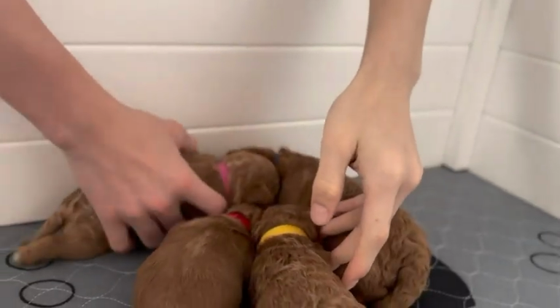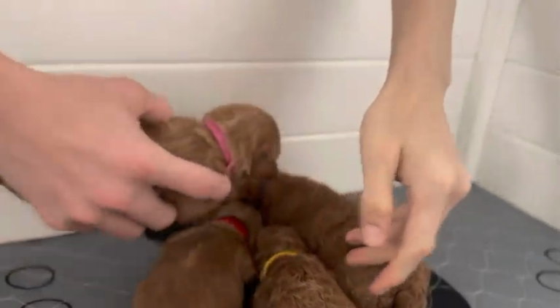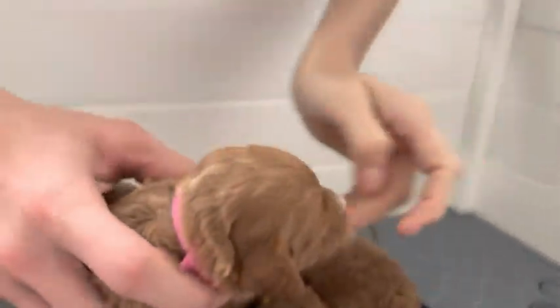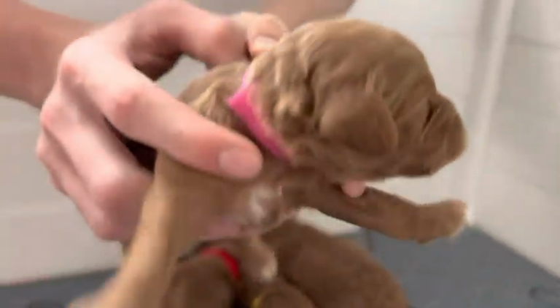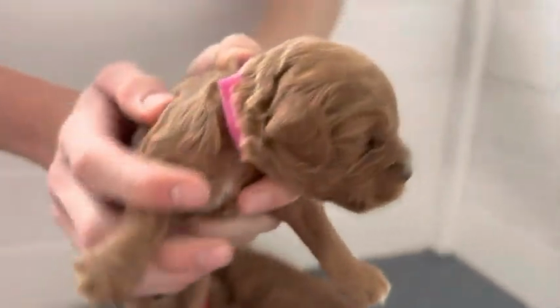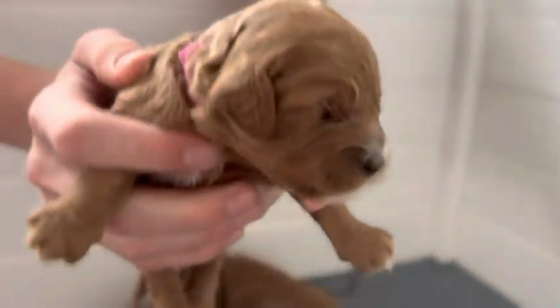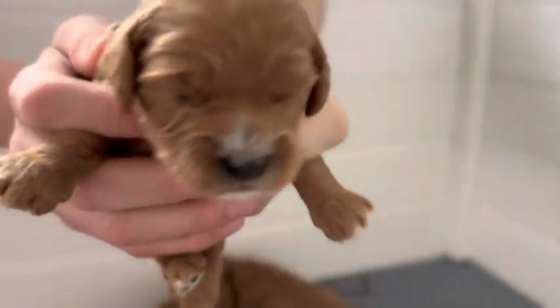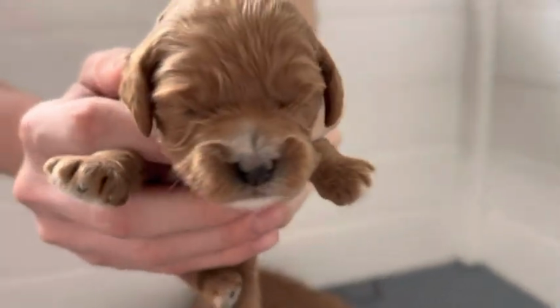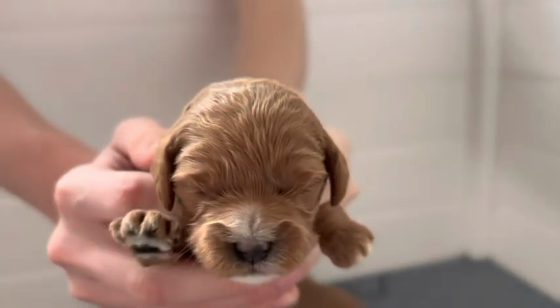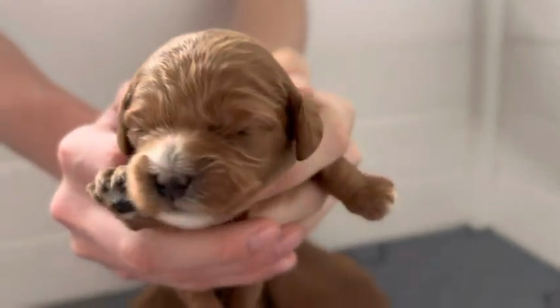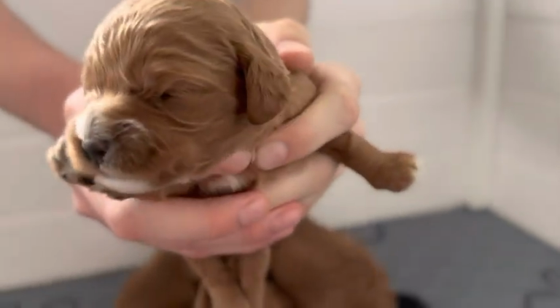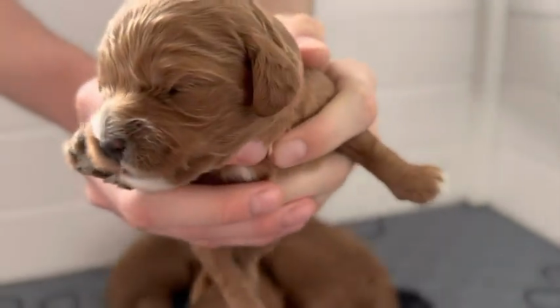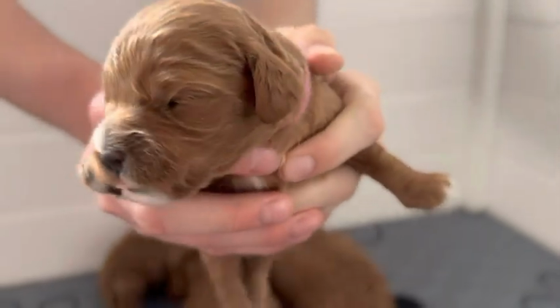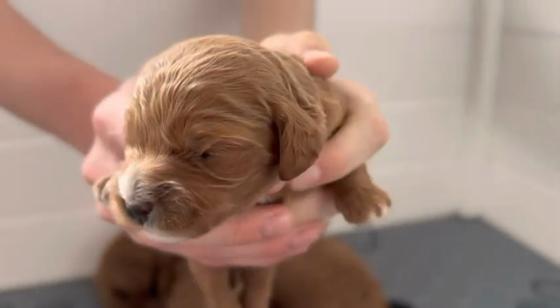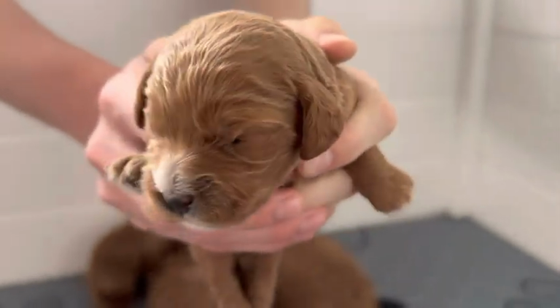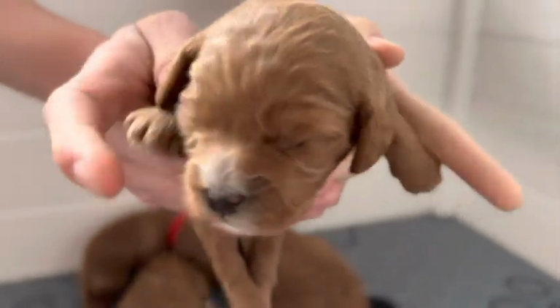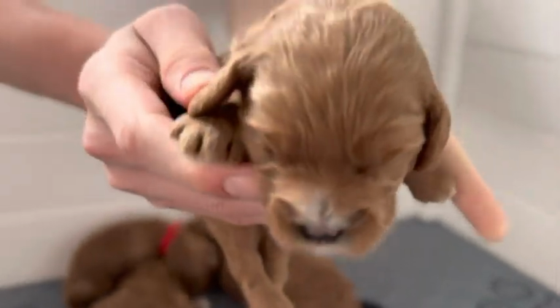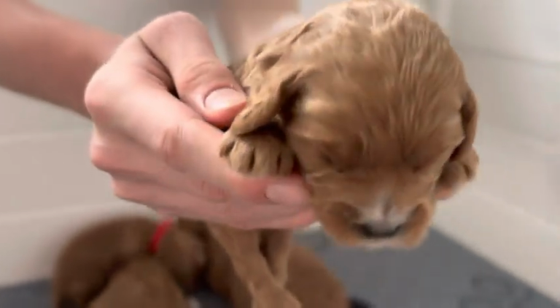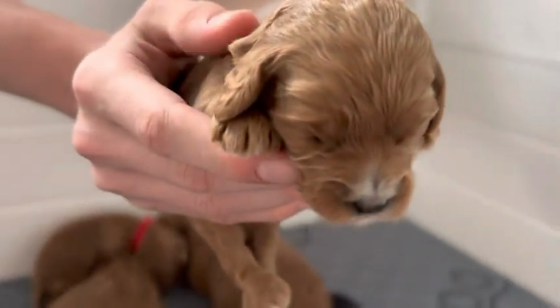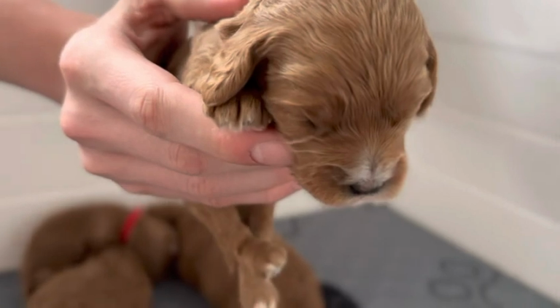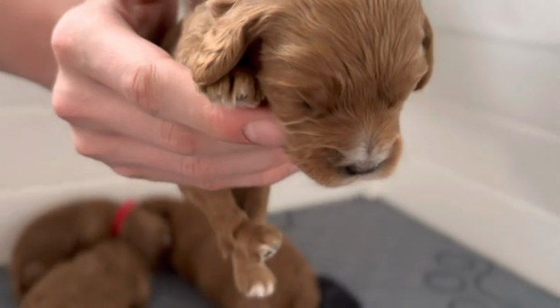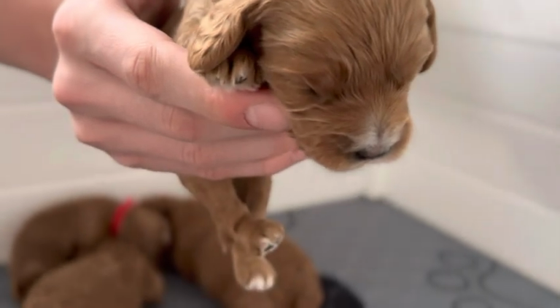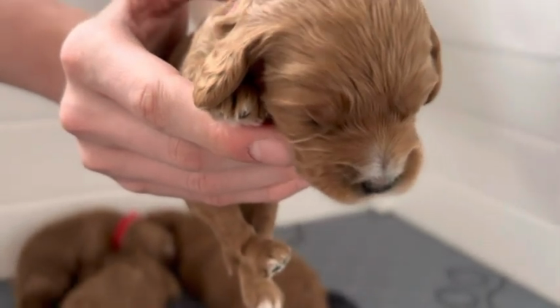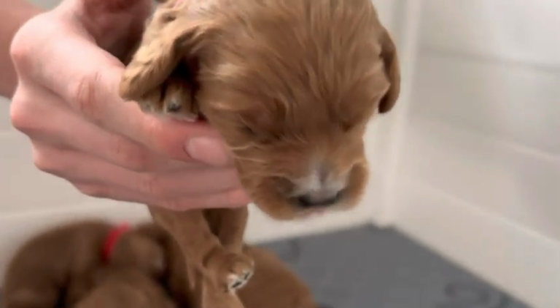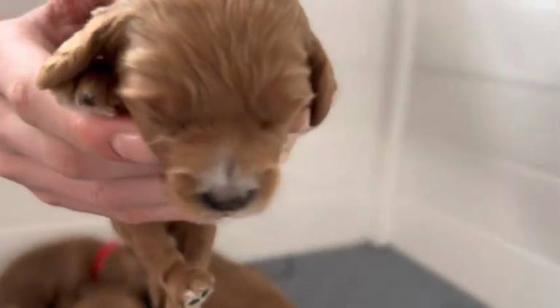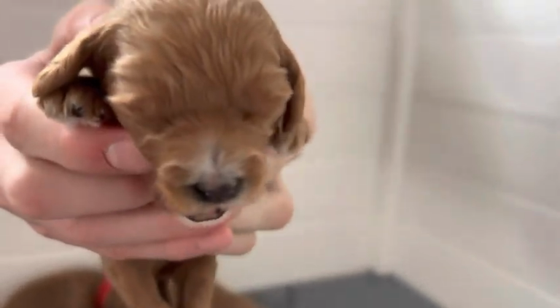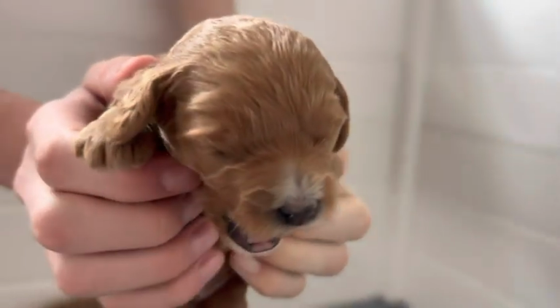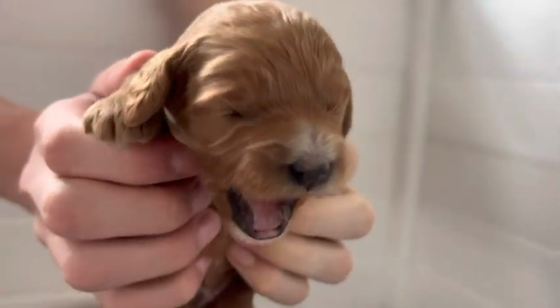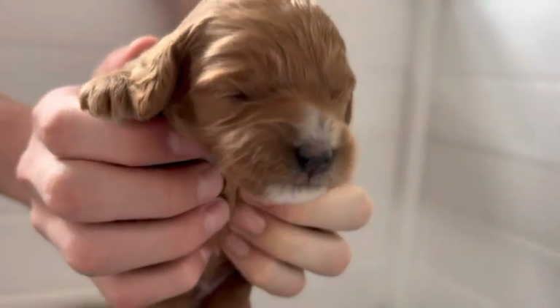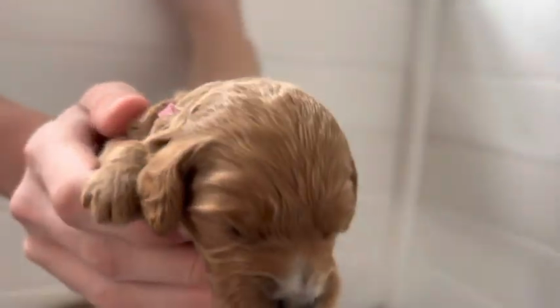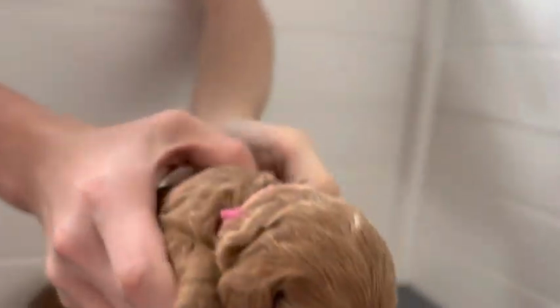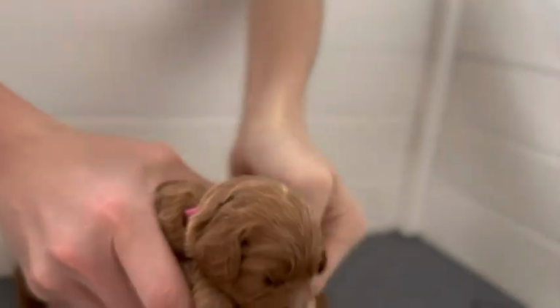Last but not least, we have the little girl. She's also red with a decent amount of white on her as well. Go ahead and set her down.